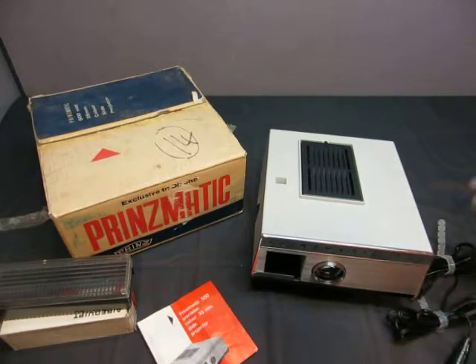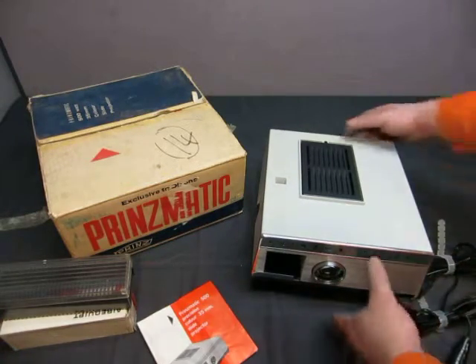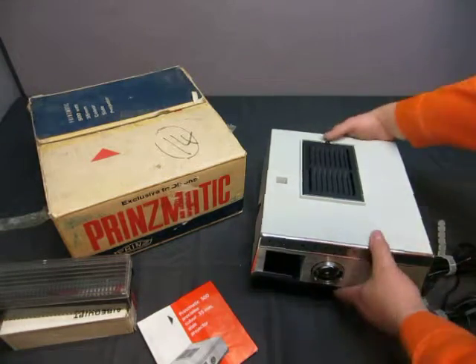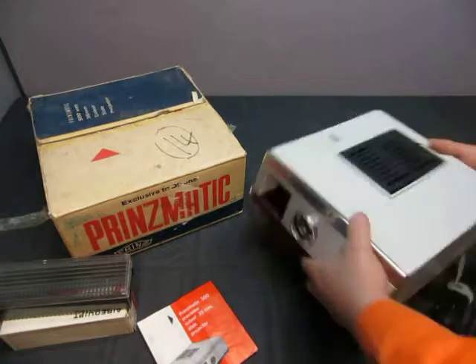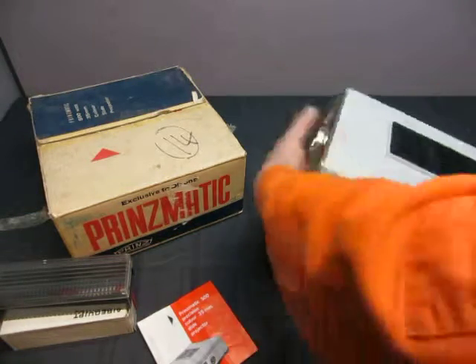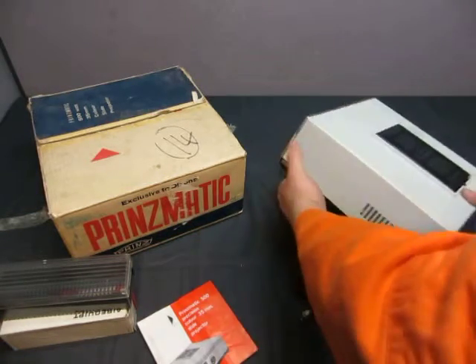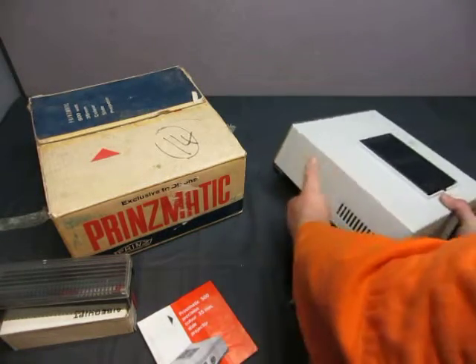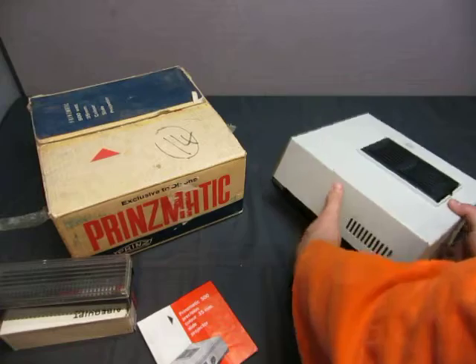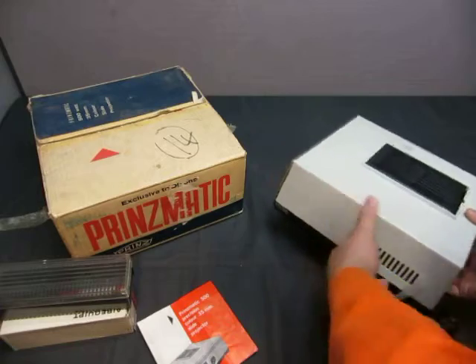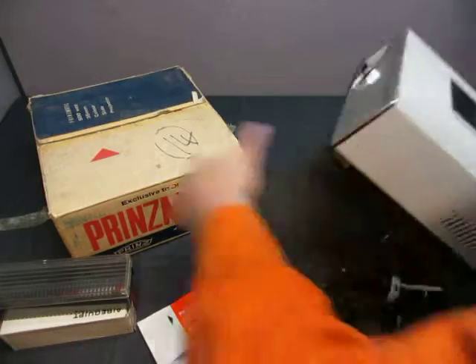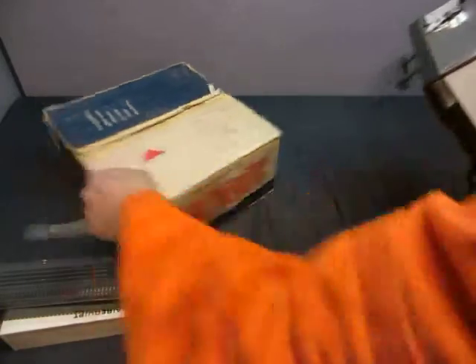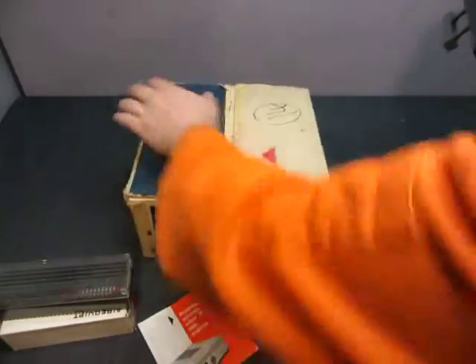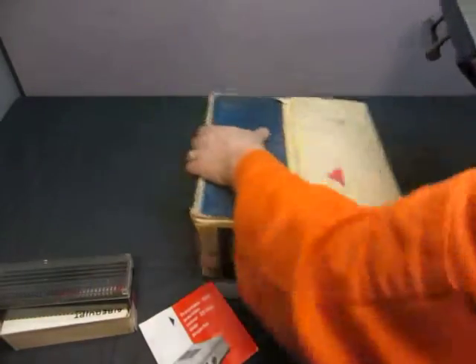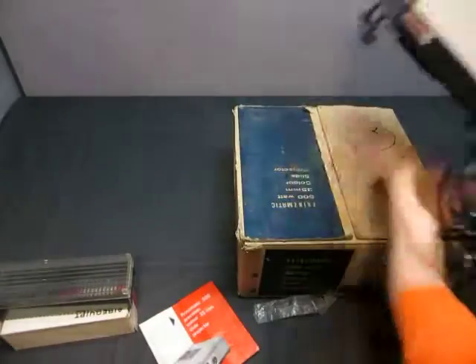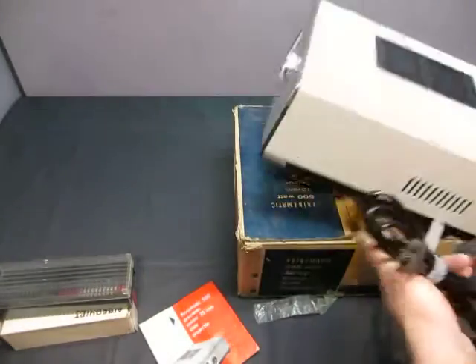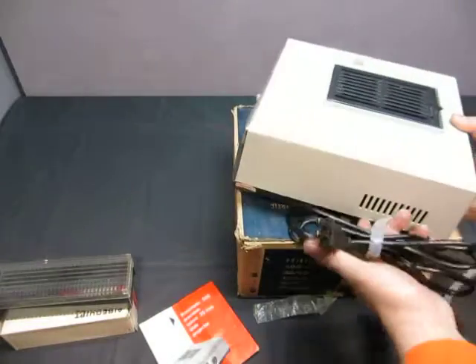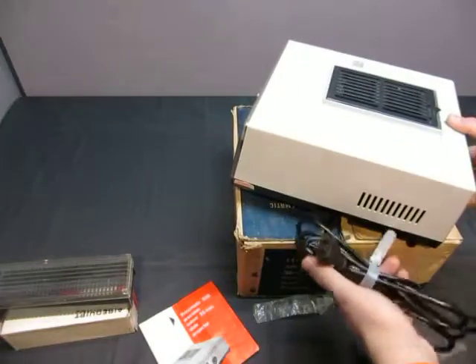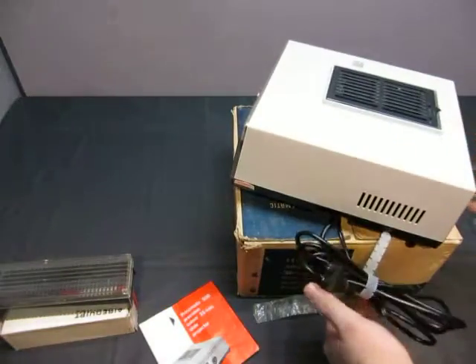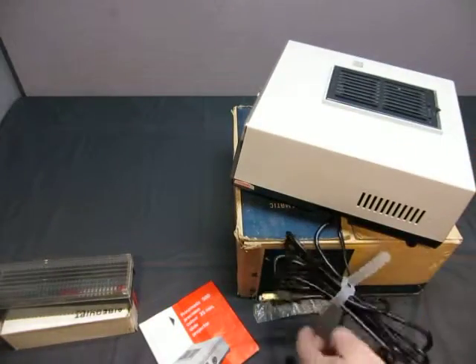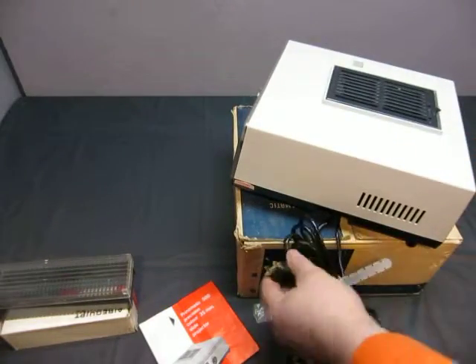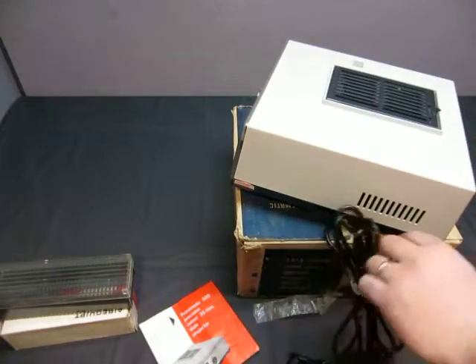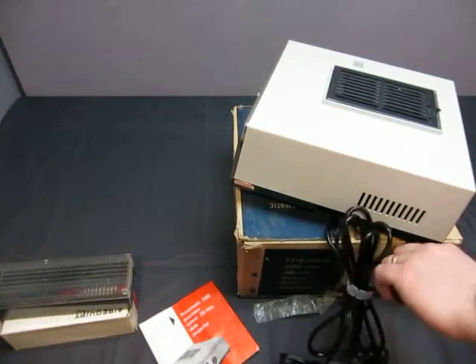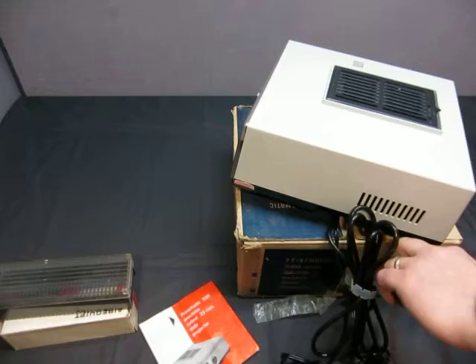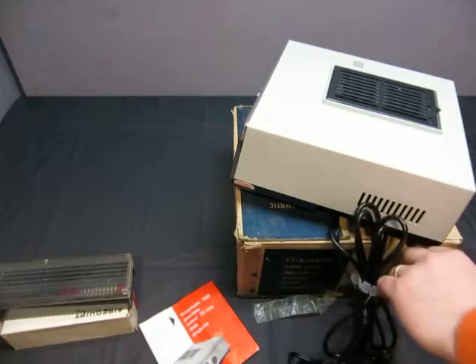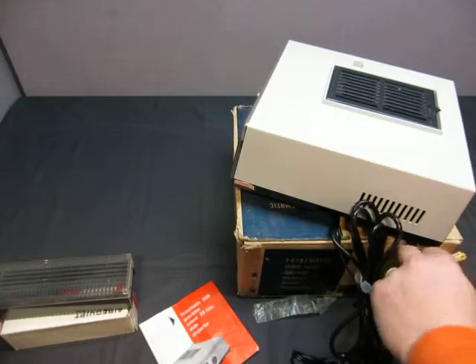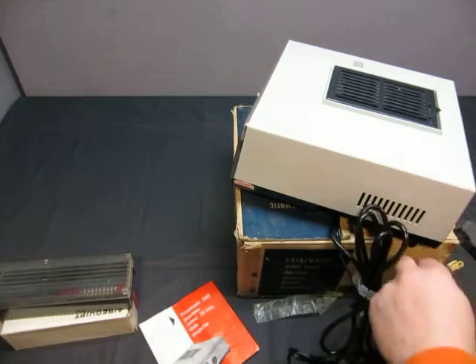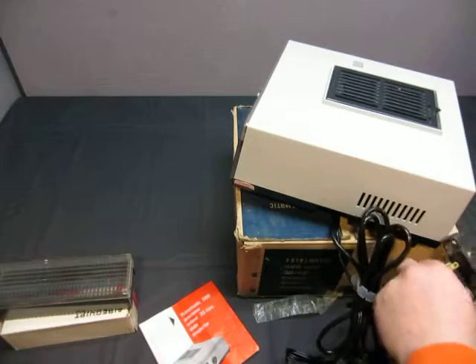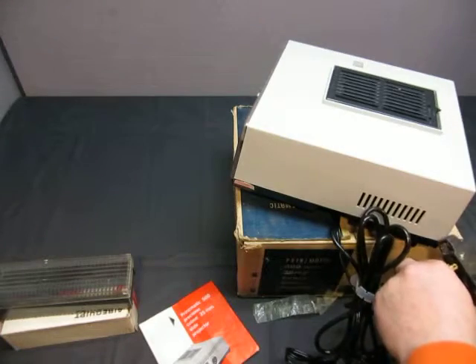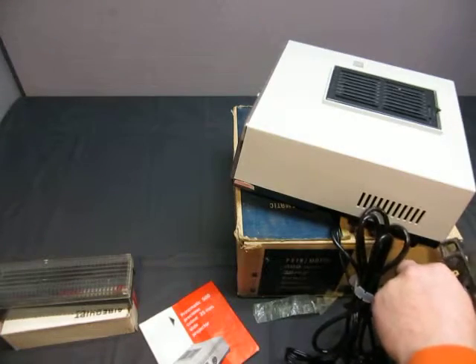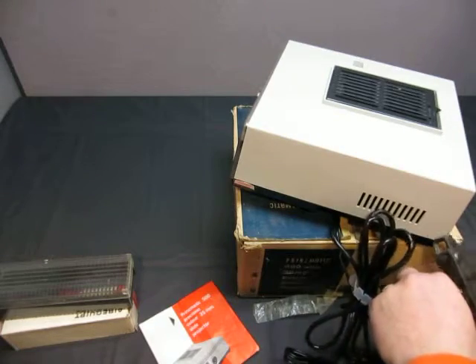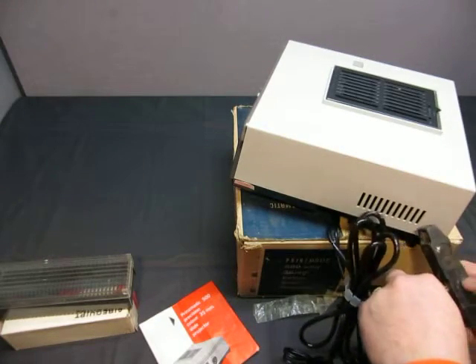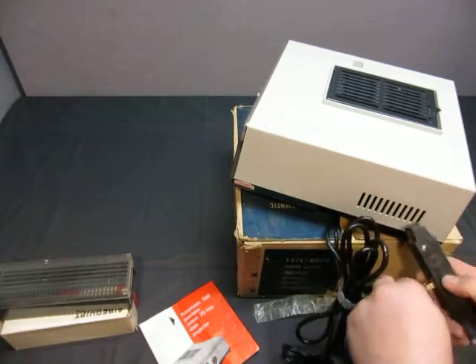I'll get smart this time — I'll put it on the box and face it this way, then plug it in and let's see what we can do.